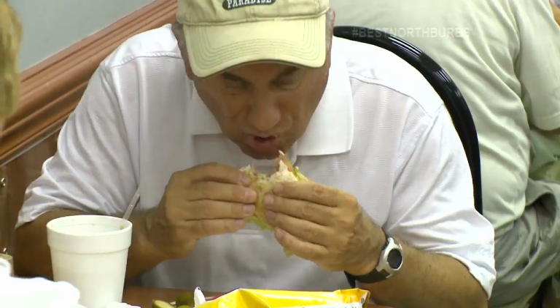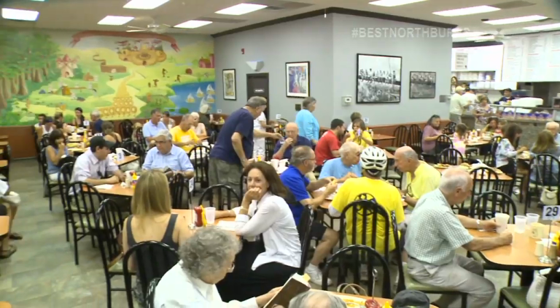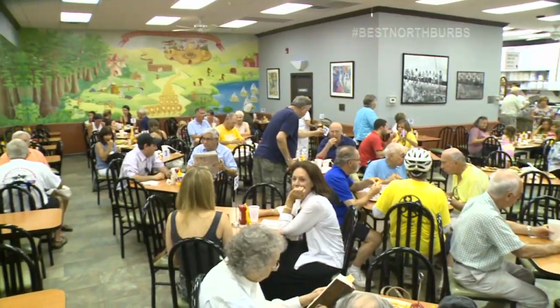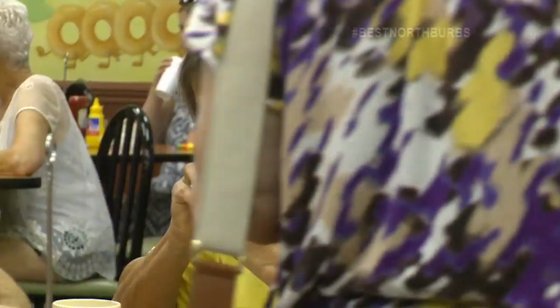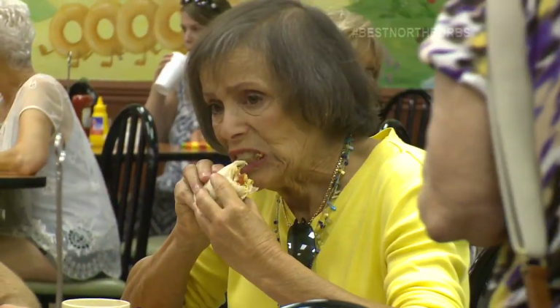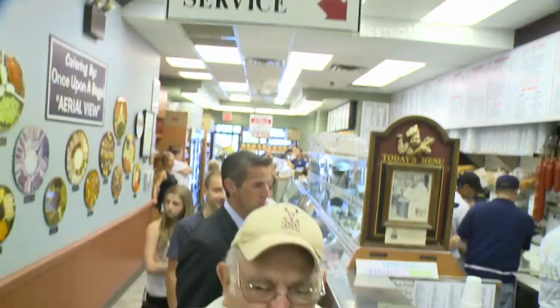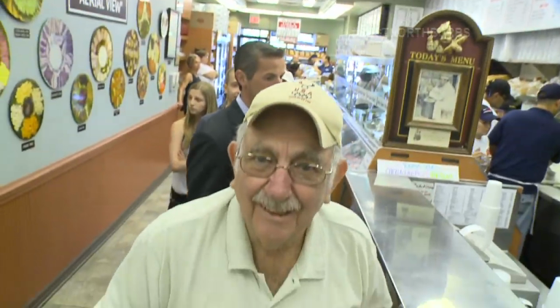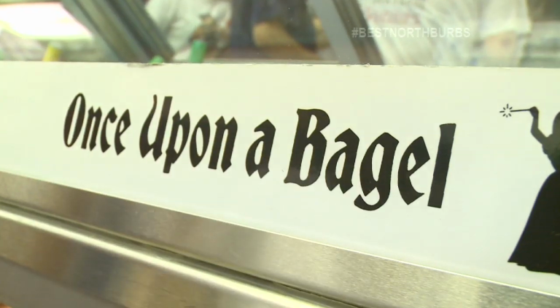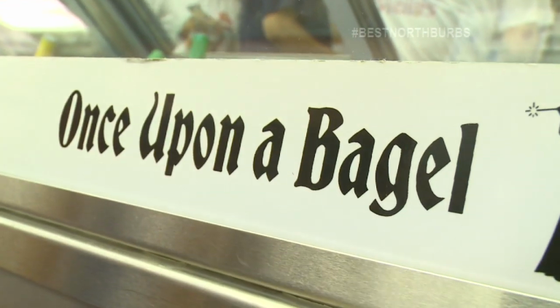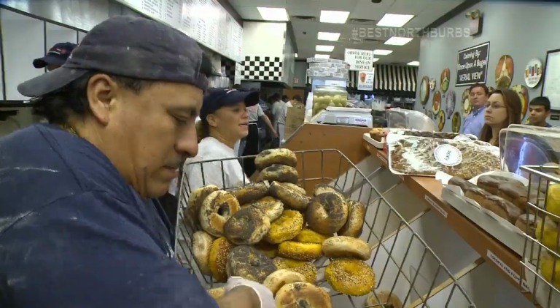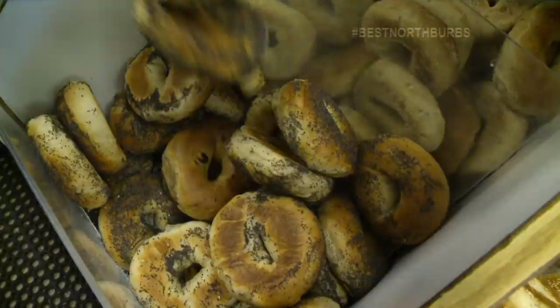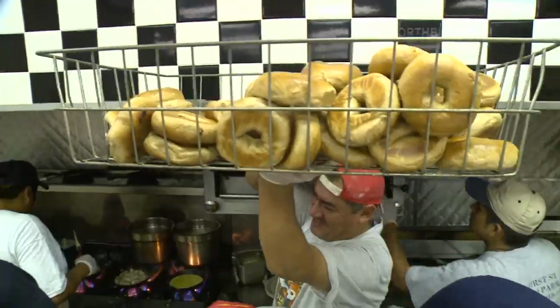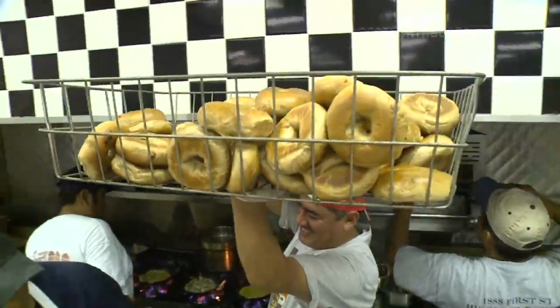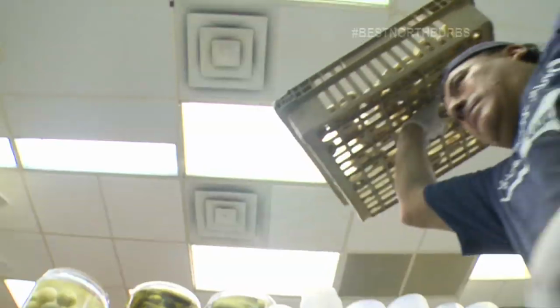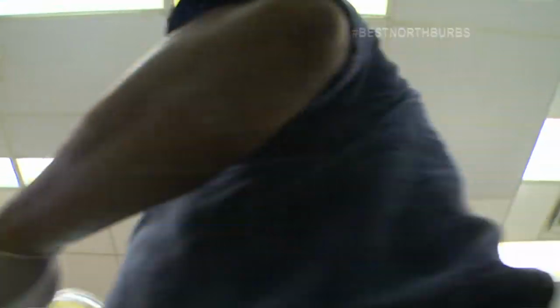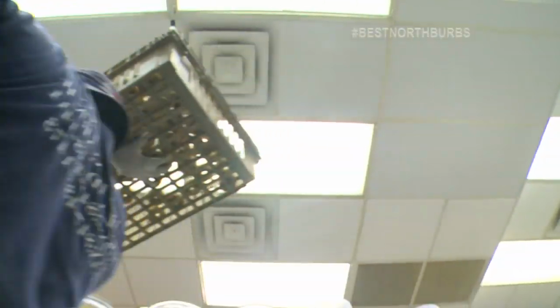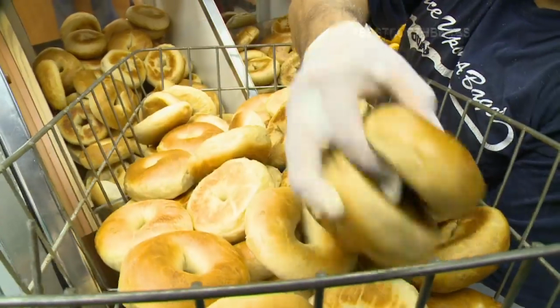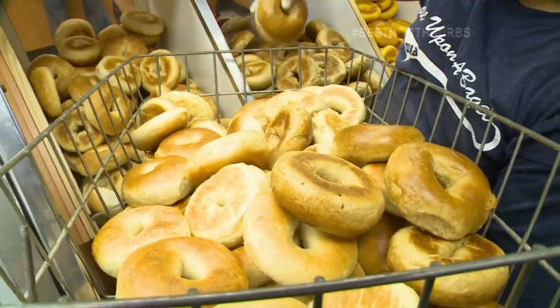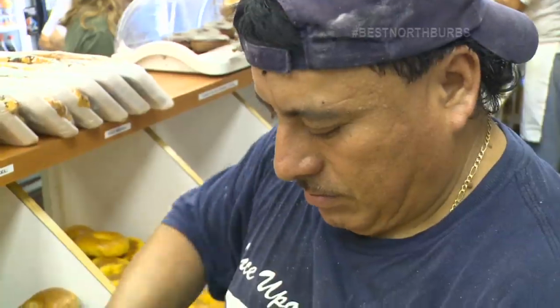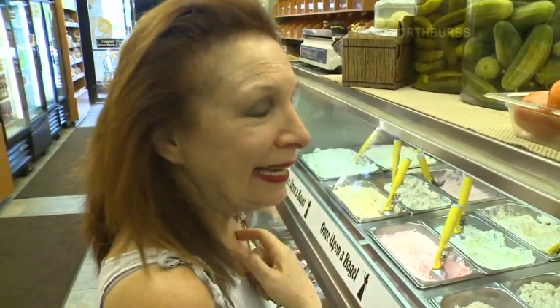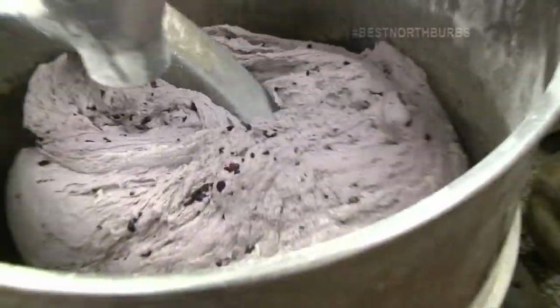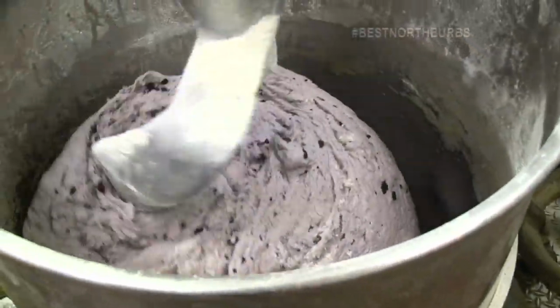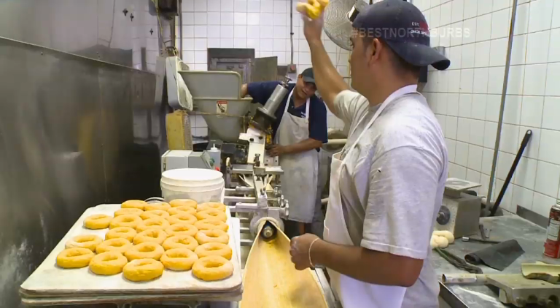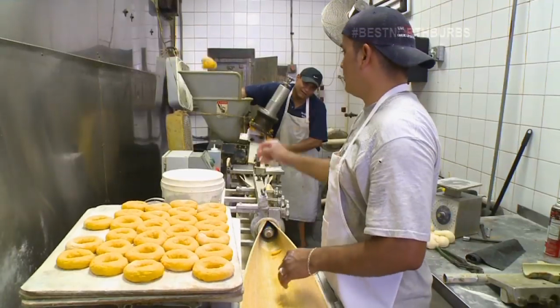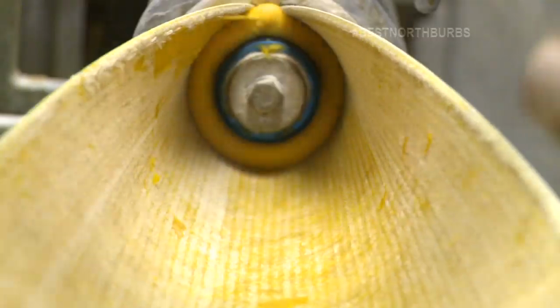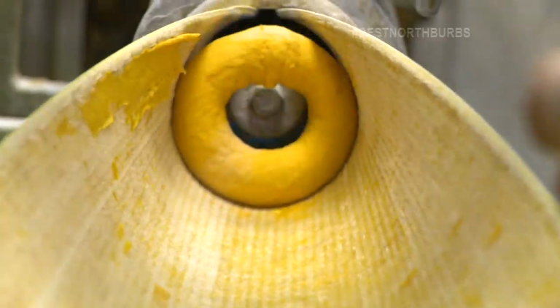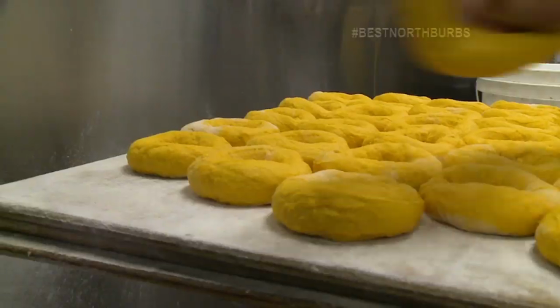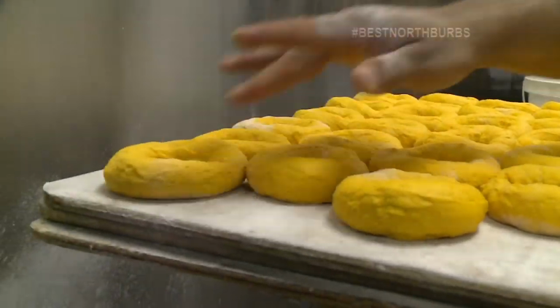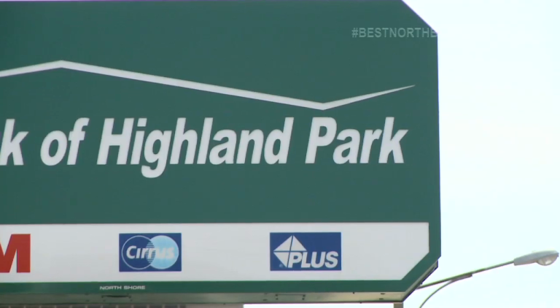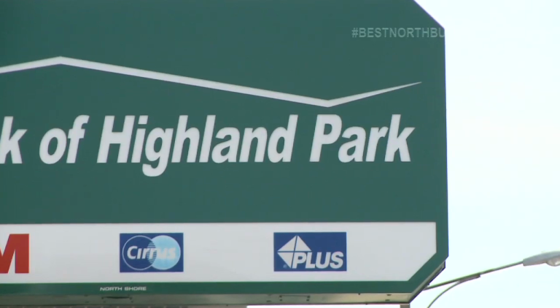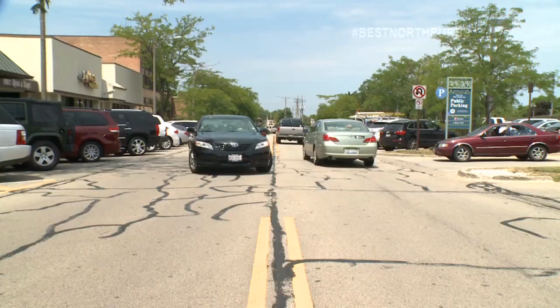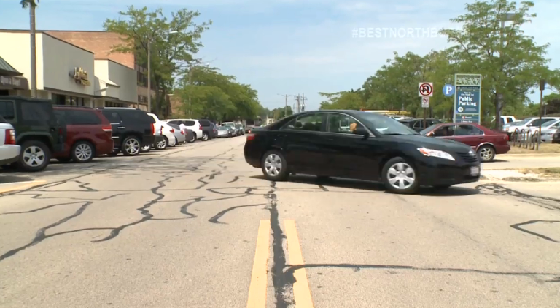Once Upon a Bagel has been charming their customers since the early 80s, pumping out over 5,000 bagels a day. They're either really good at what they do or have cast a spell over the people of Highland Park.